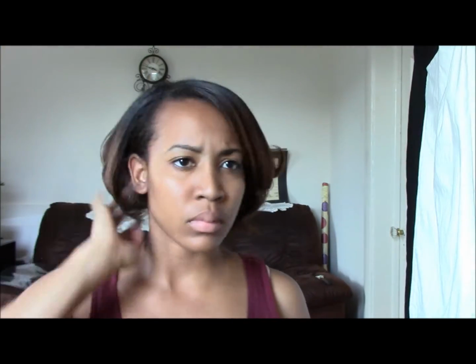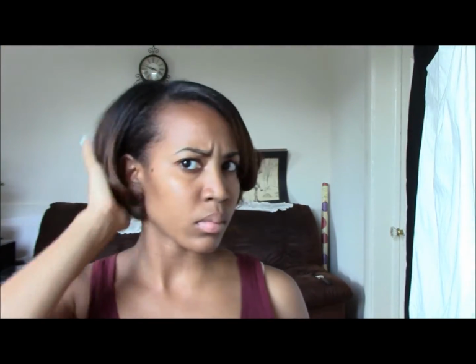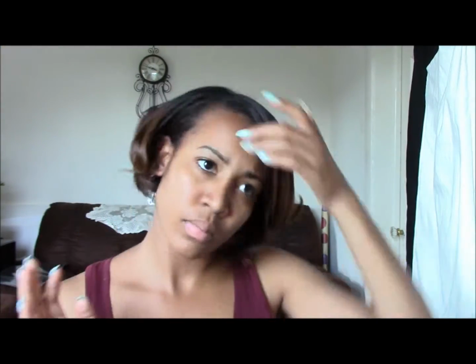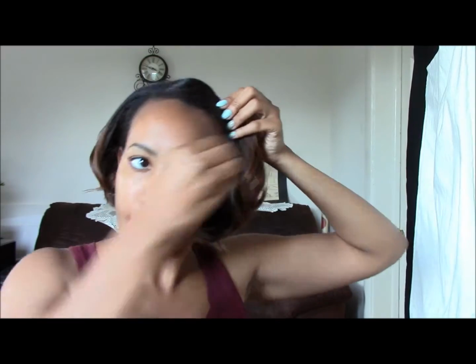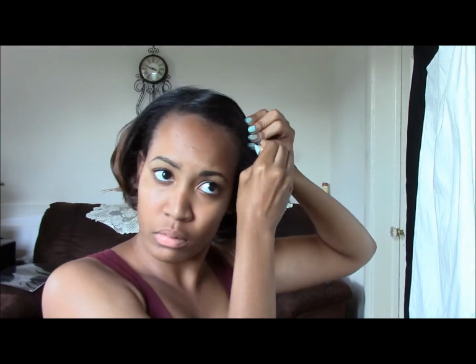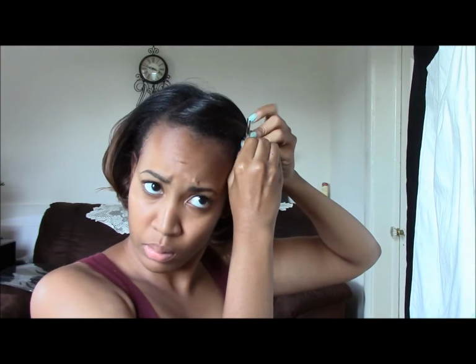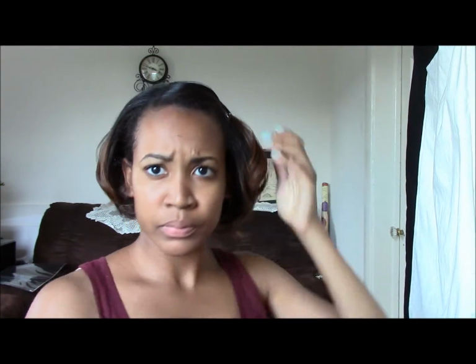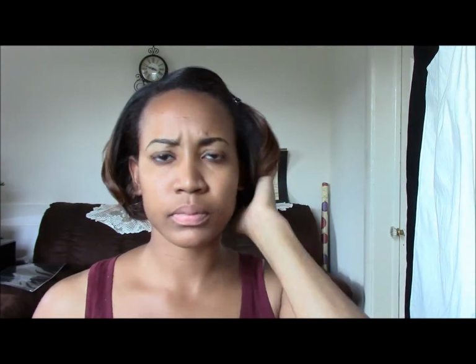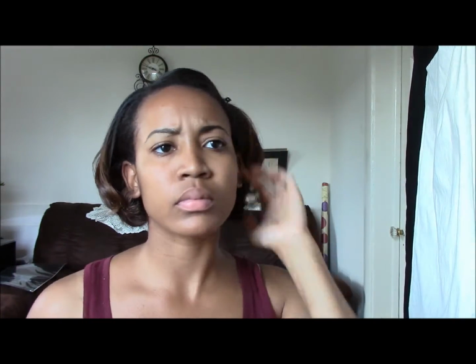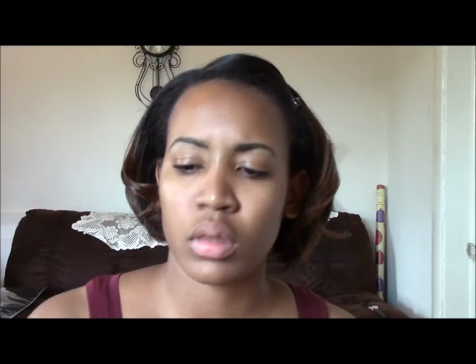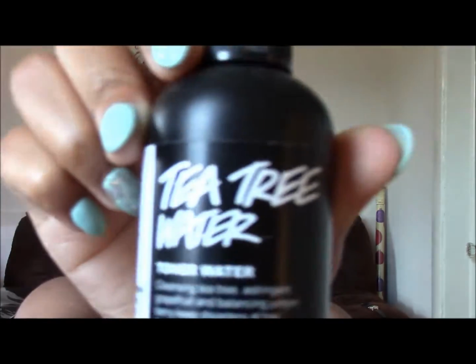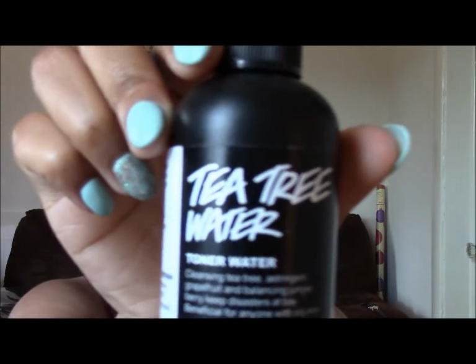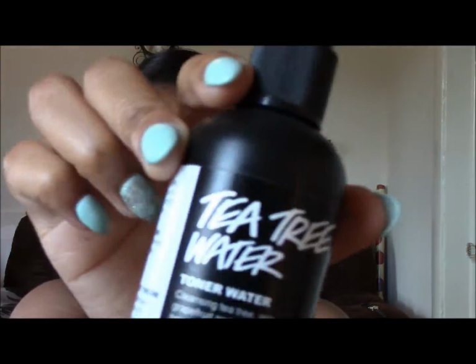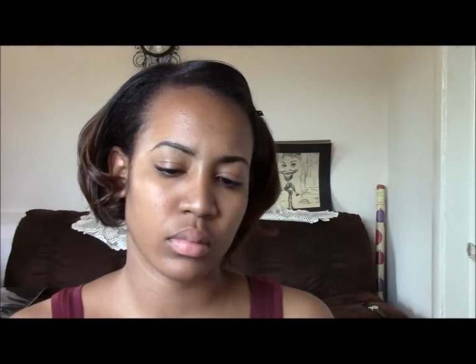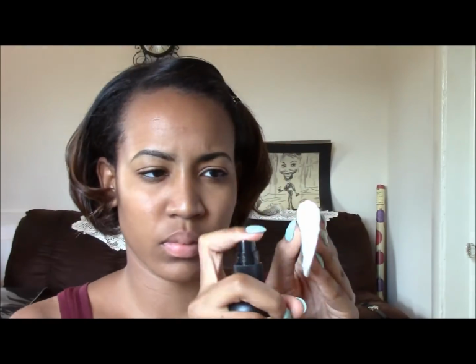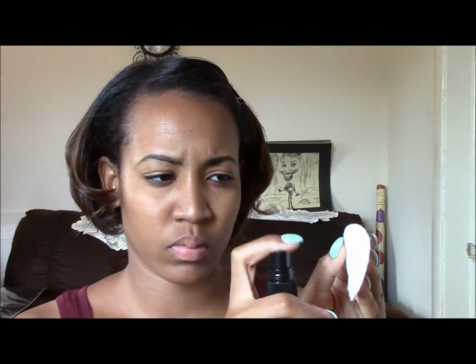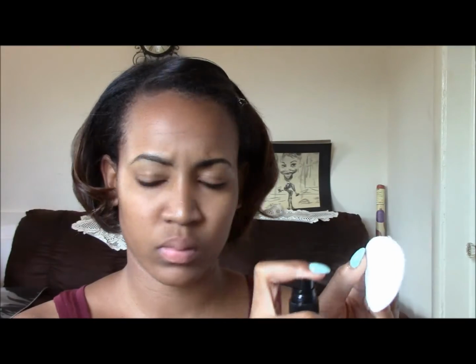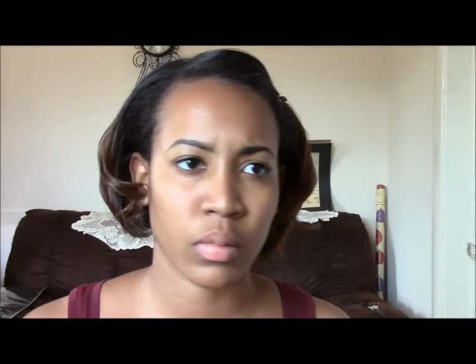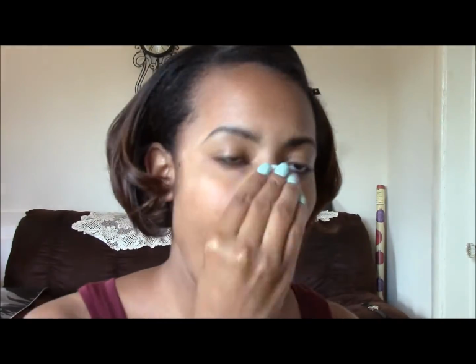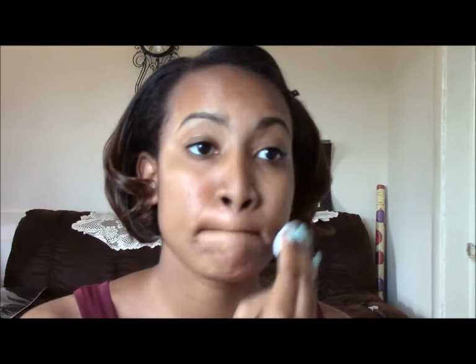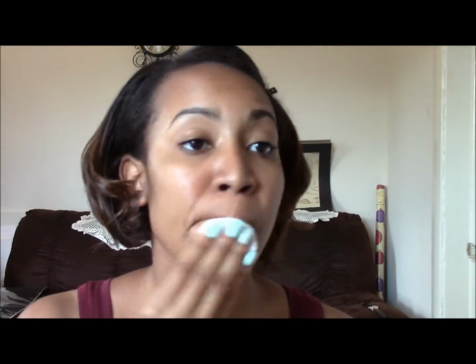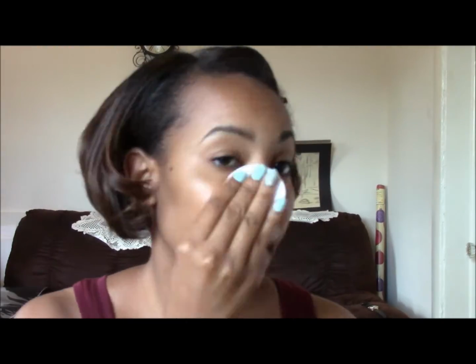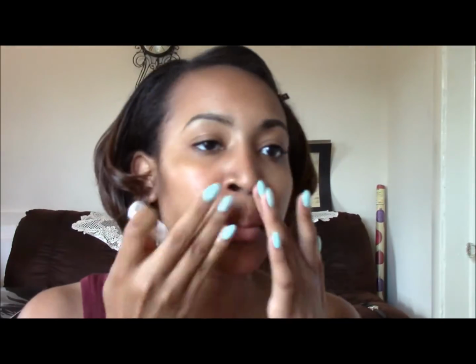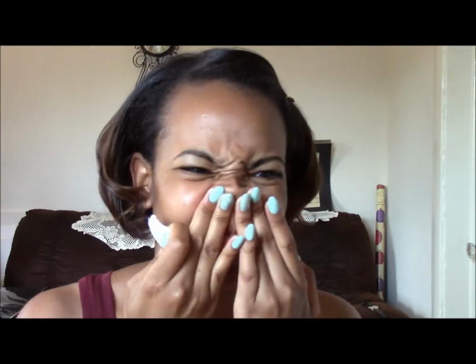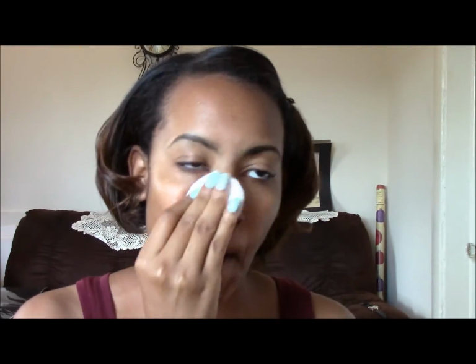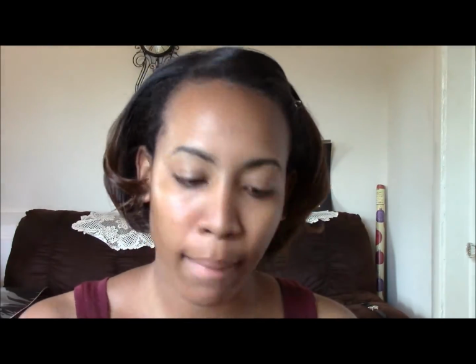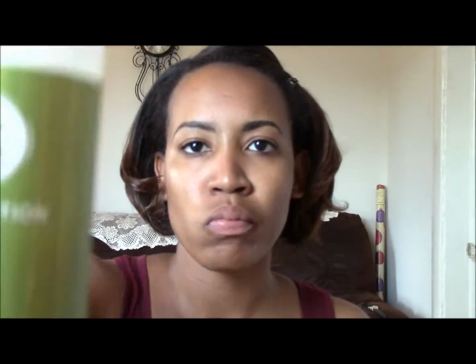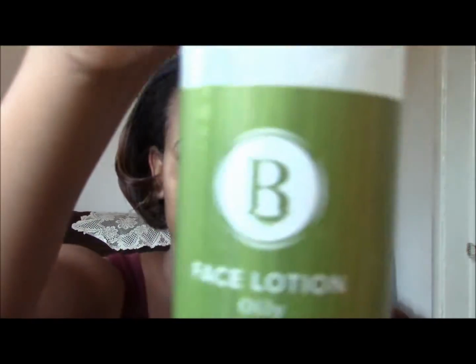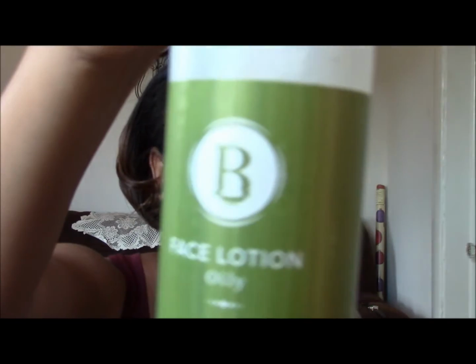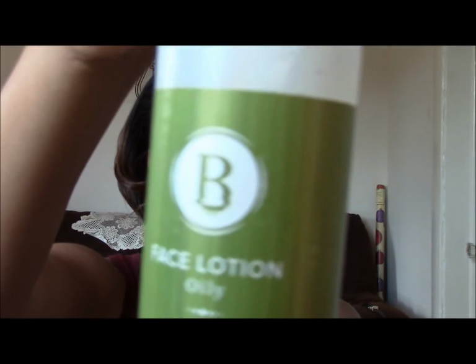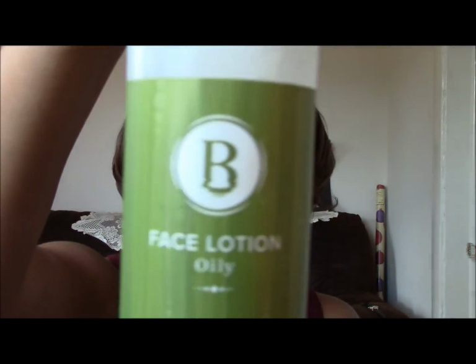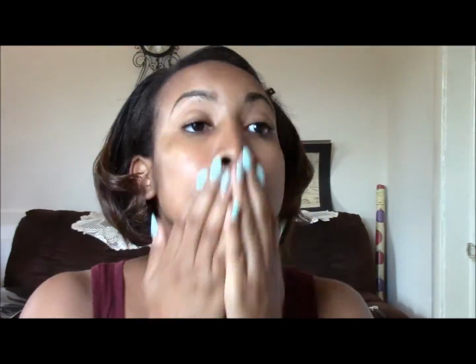My hair is pressed and as you can see I have a new cut. I'm just going to tuck it back while I get my face done. I use a tea tree toner from Lush that helps me clean up my face after a good wash and before I do my makeup.